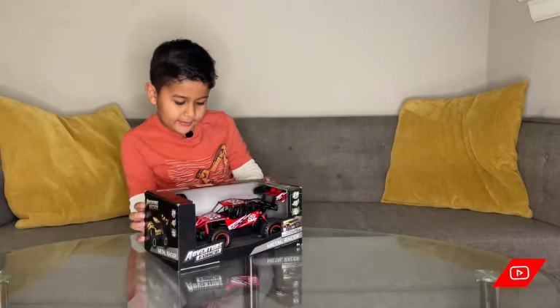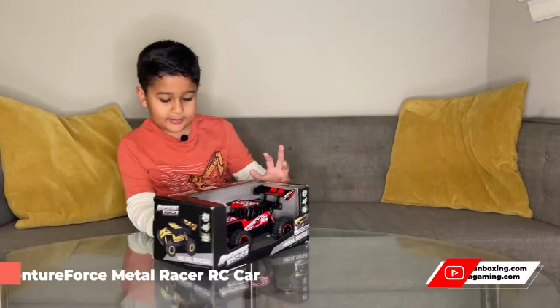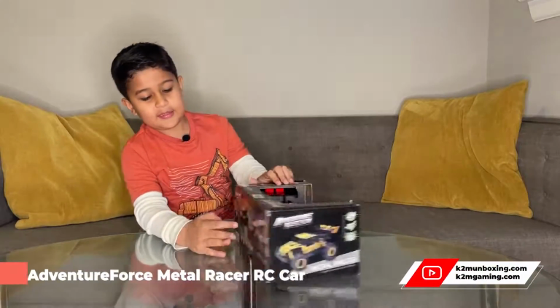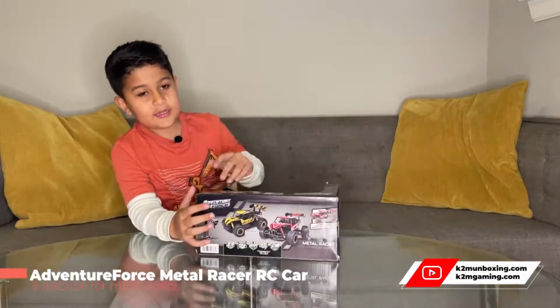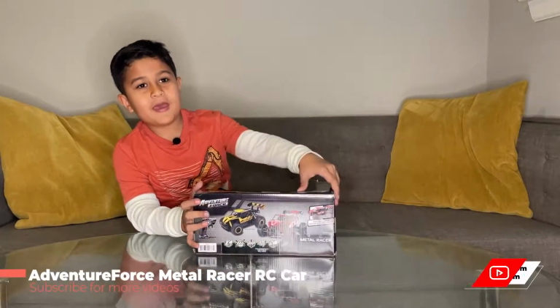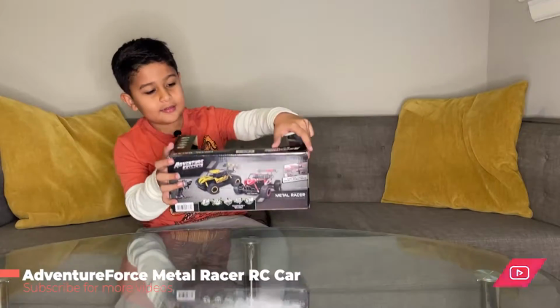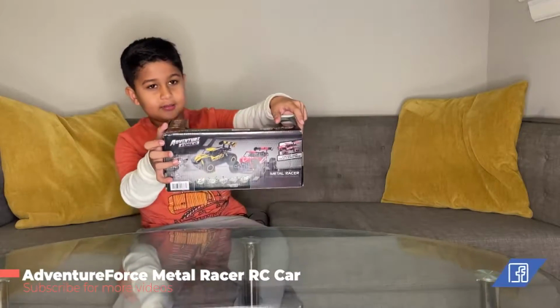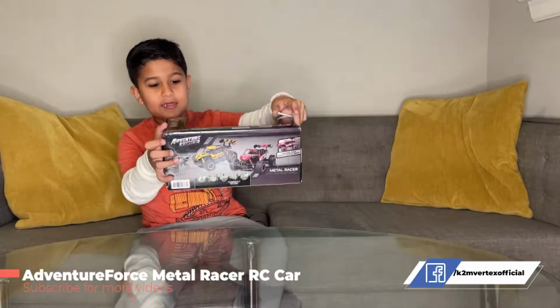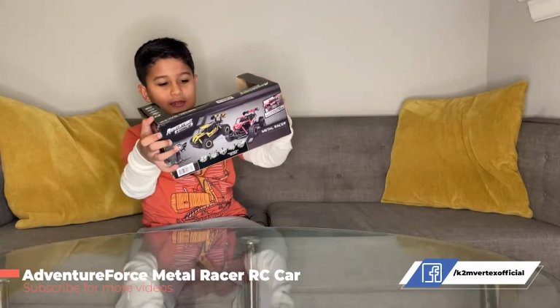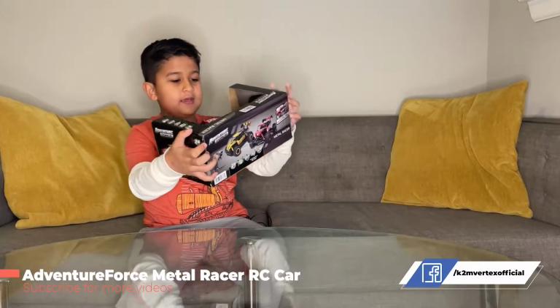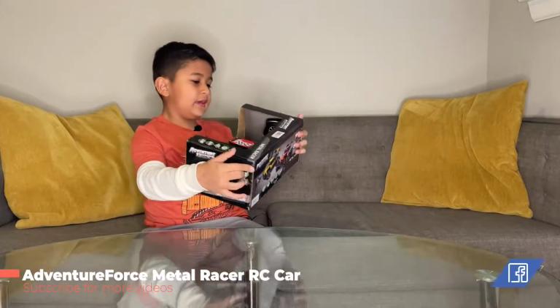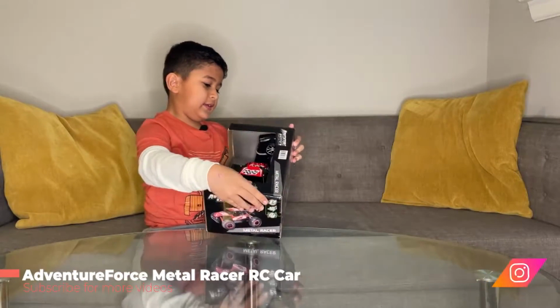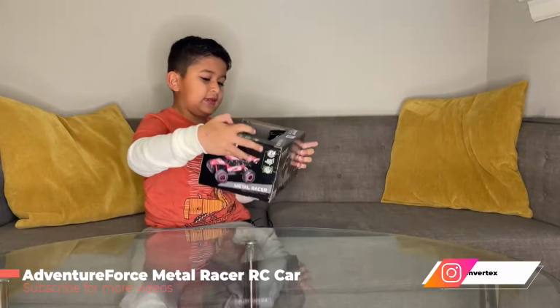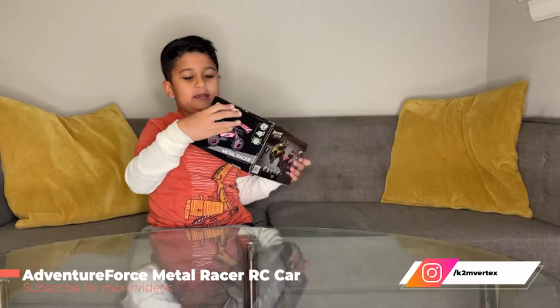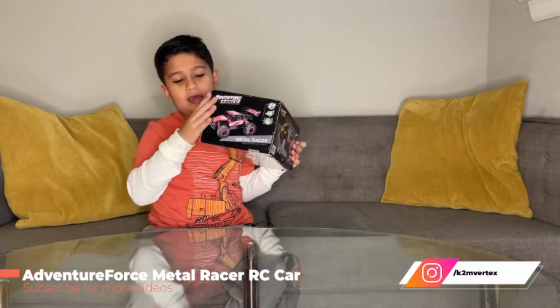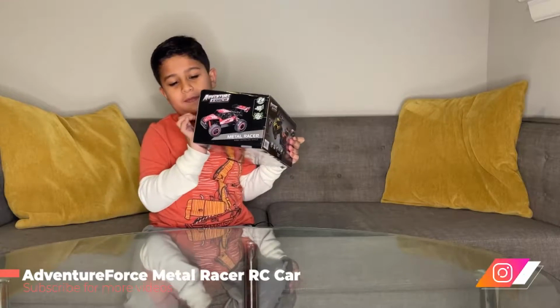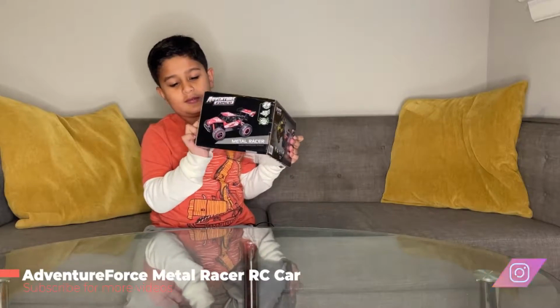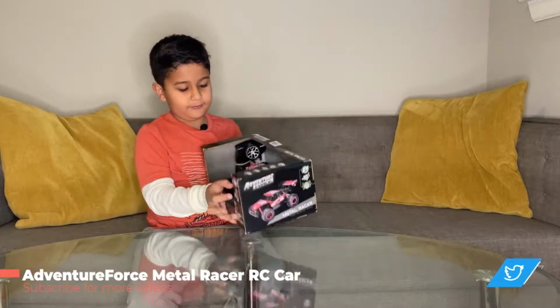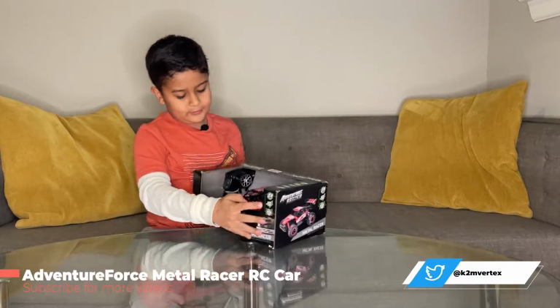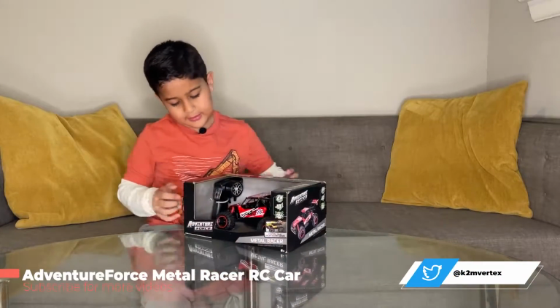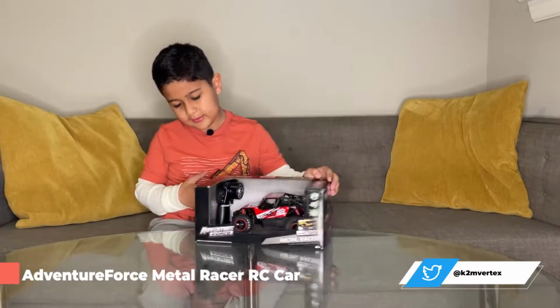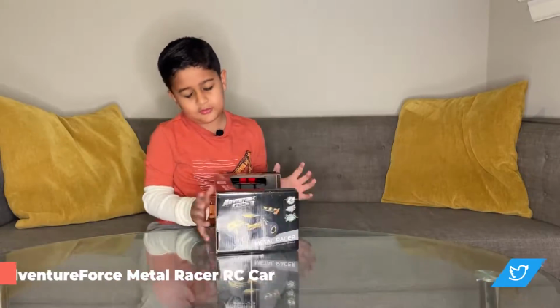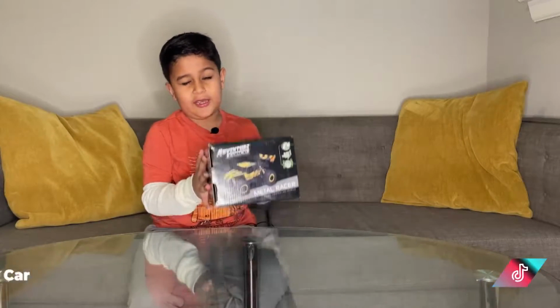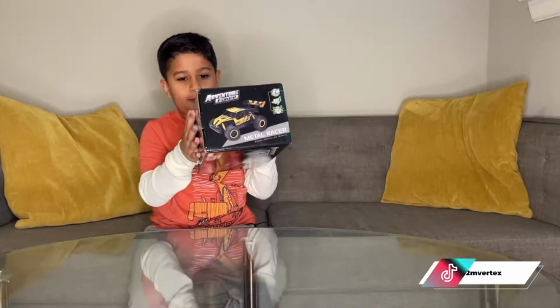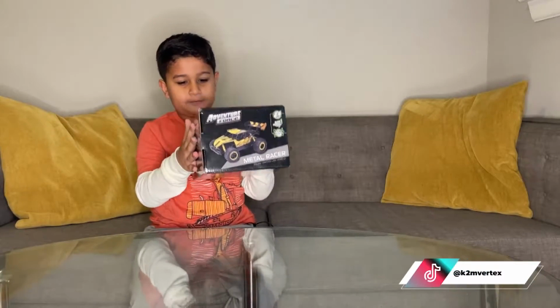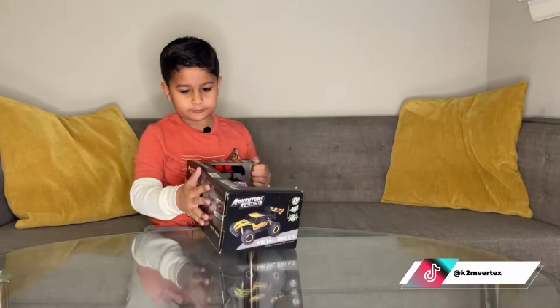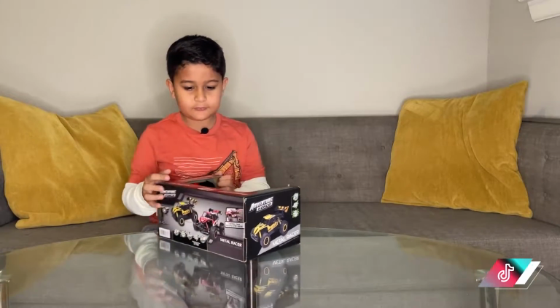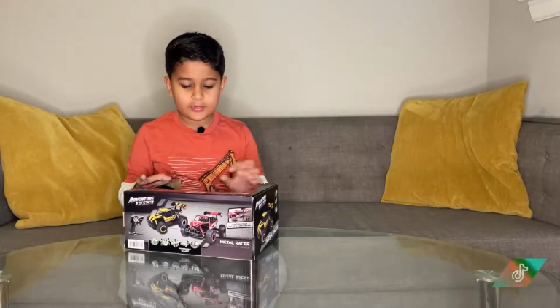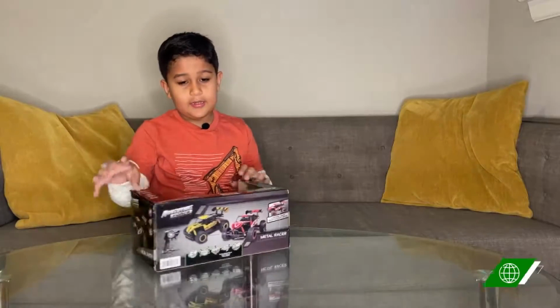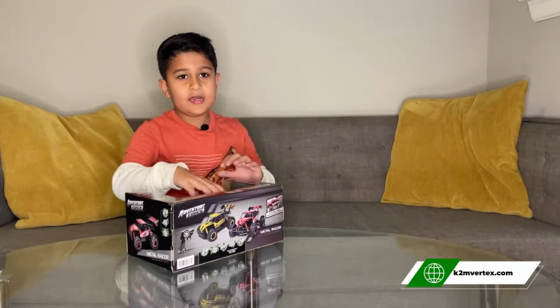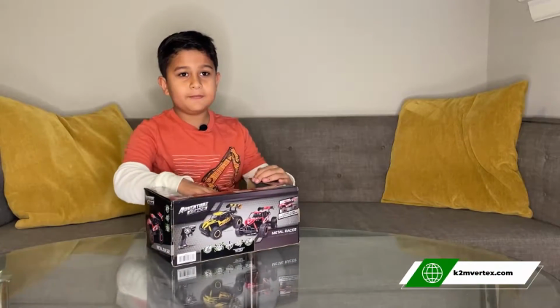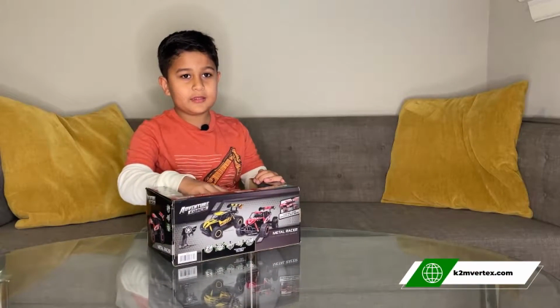Hey there! Today we are unboxing the Adventure Force Metal Racer RC car. It is a remote control RC car for kids. Without further ado, let's get to unboxing.